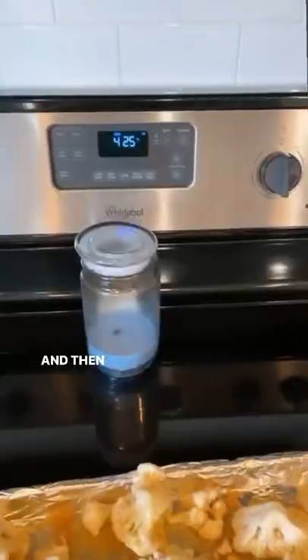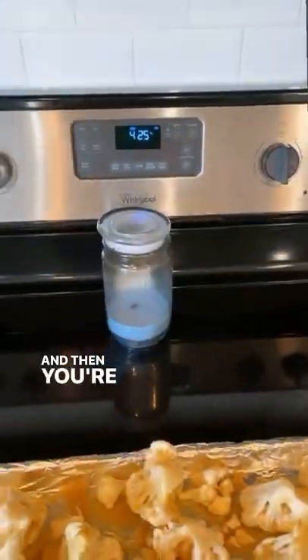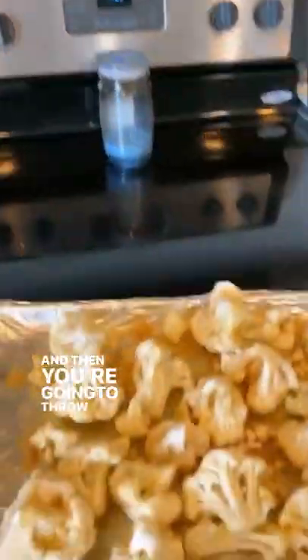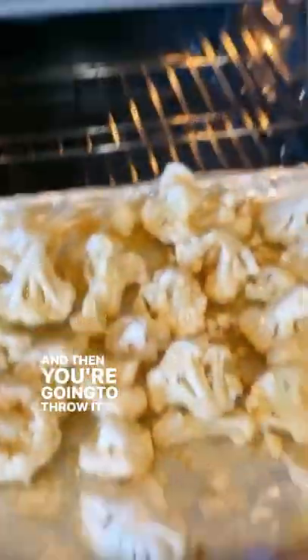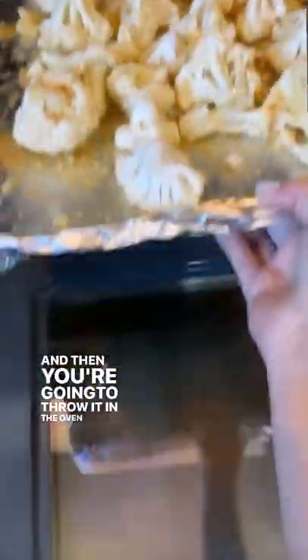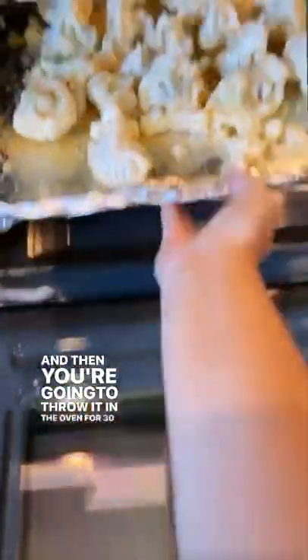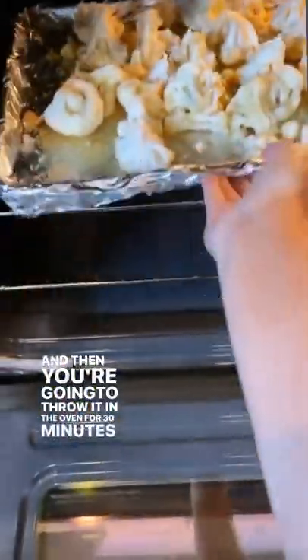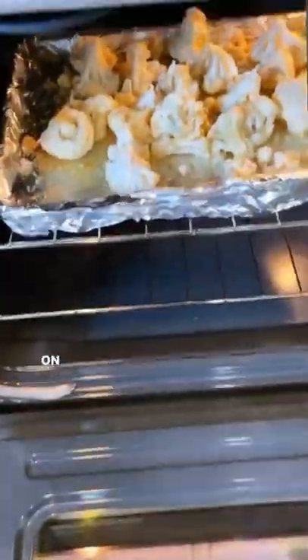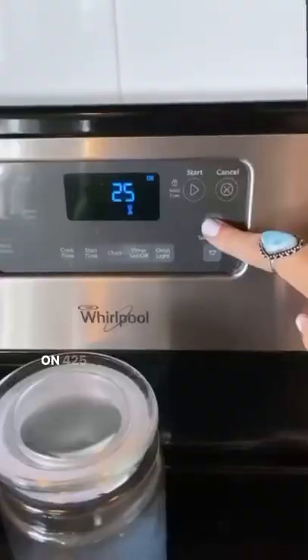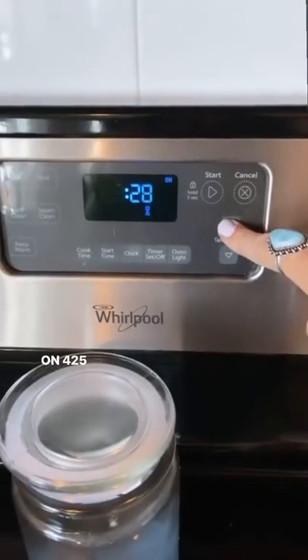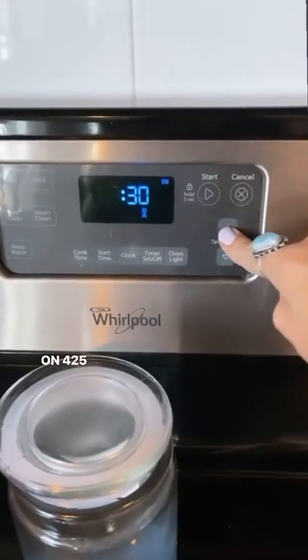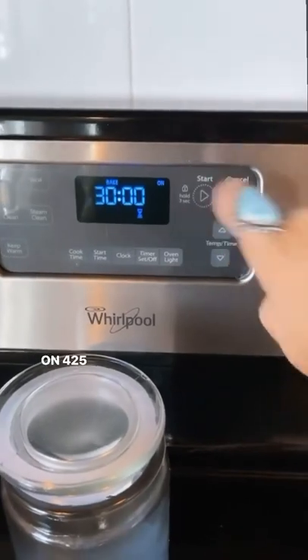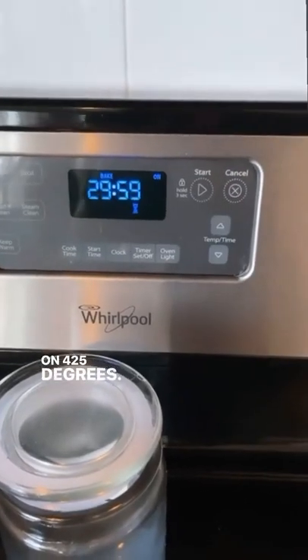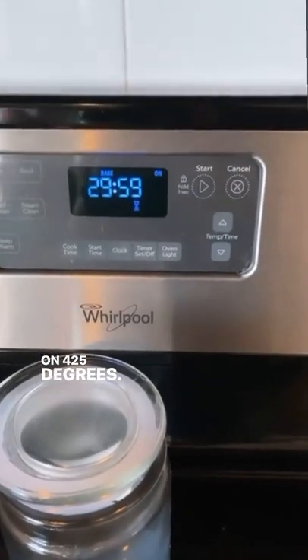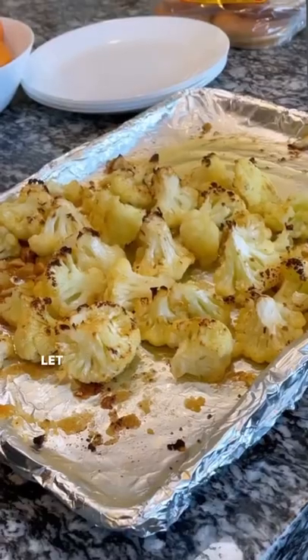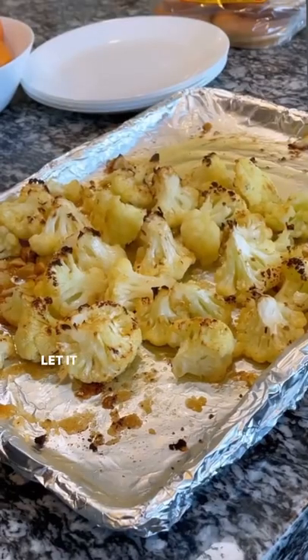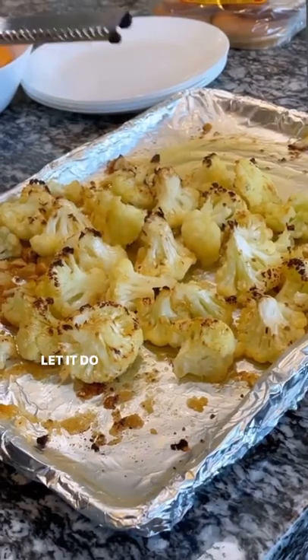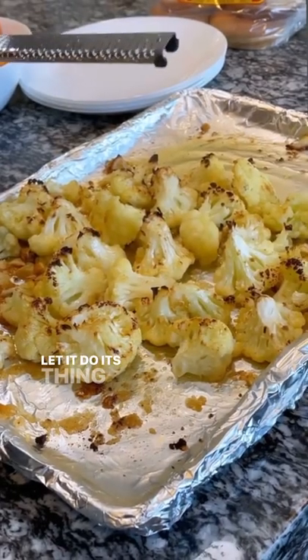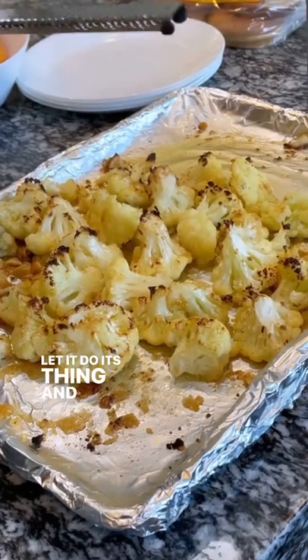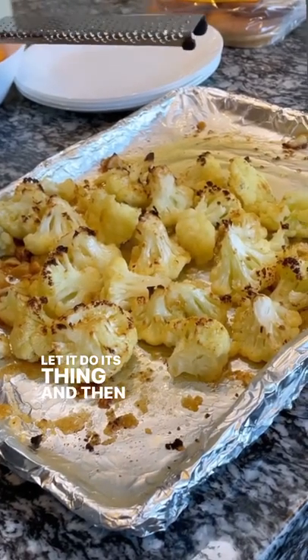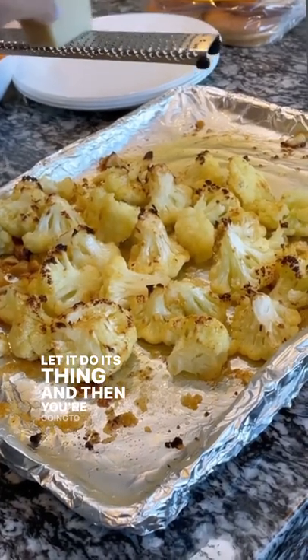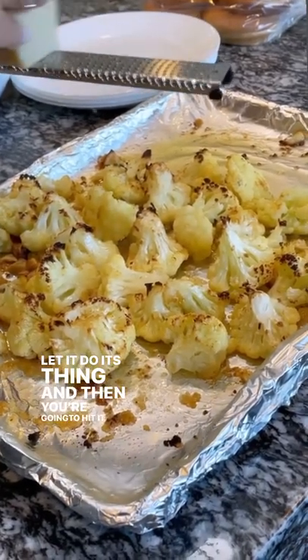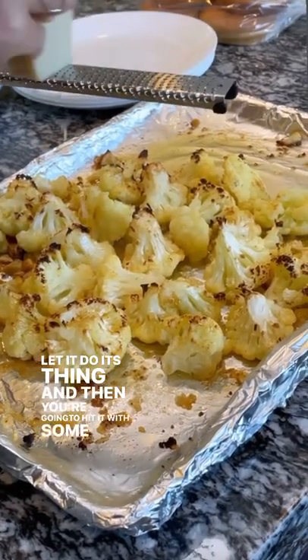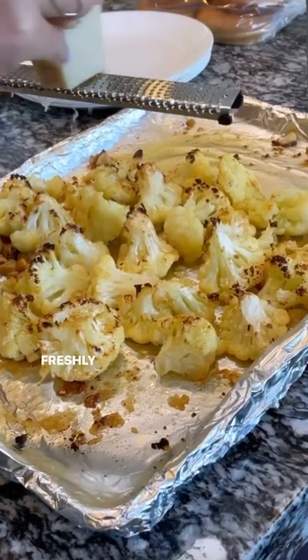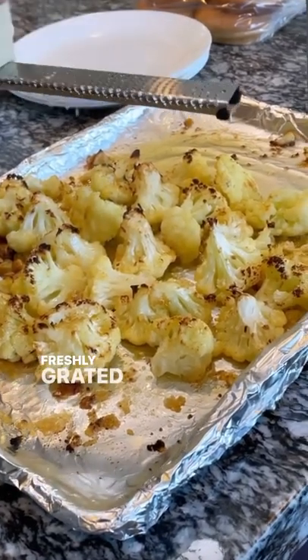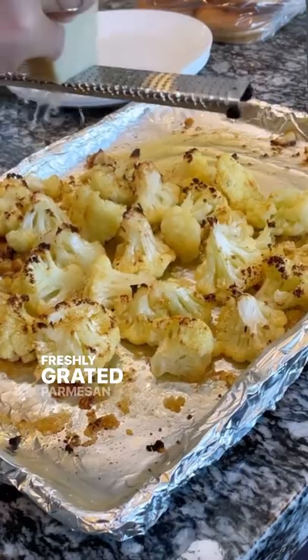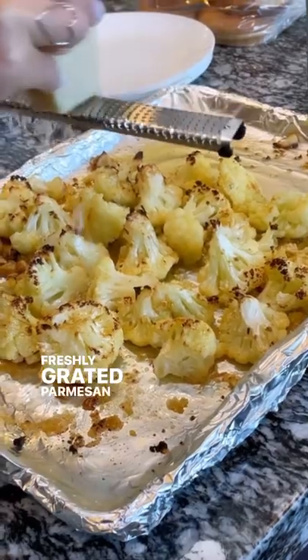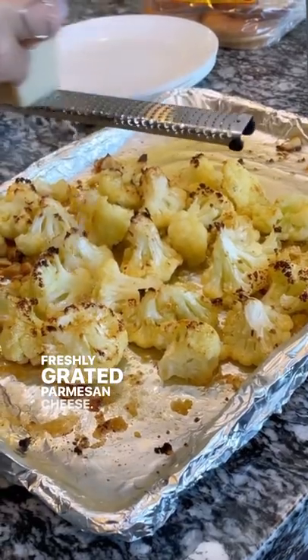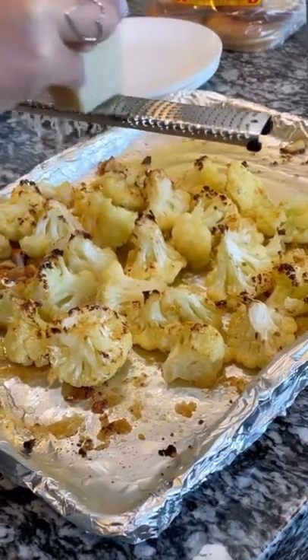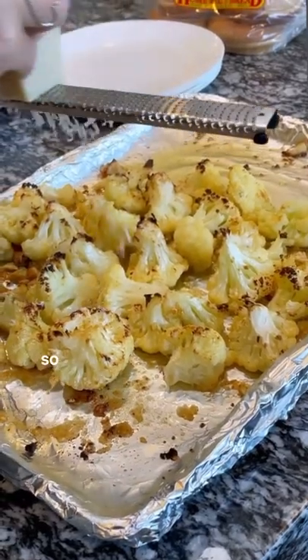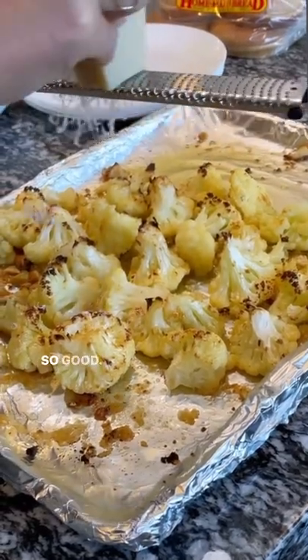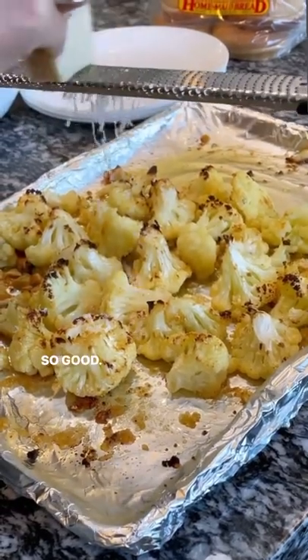Then you're going to throw it in the oven for 30 minutes on 425 degrees, let it do its thing, and then you're going to hit it with some freshly grated parmesan cheese. So good.